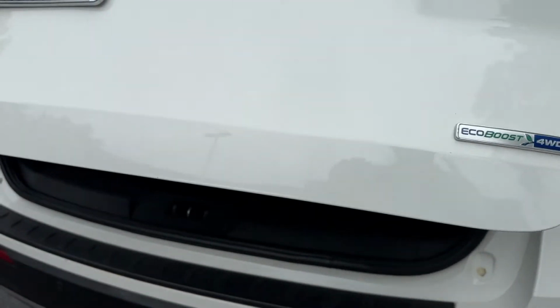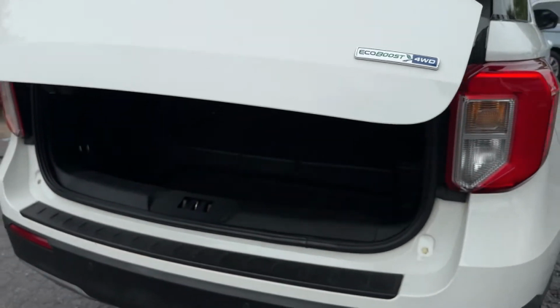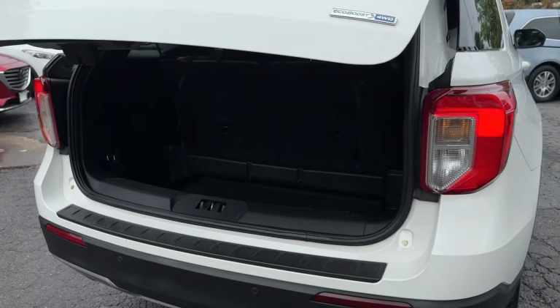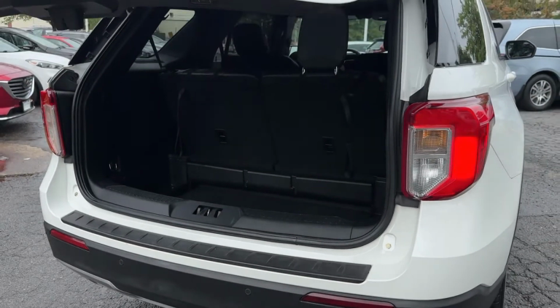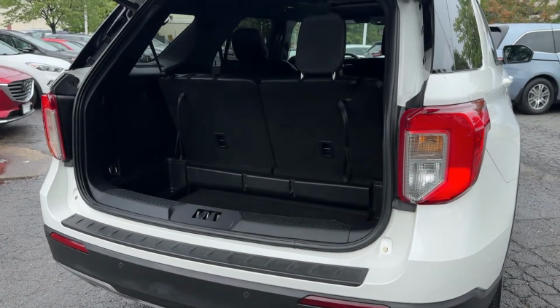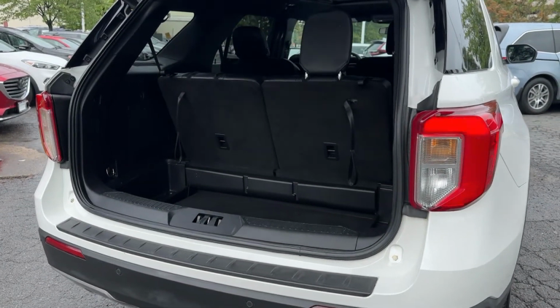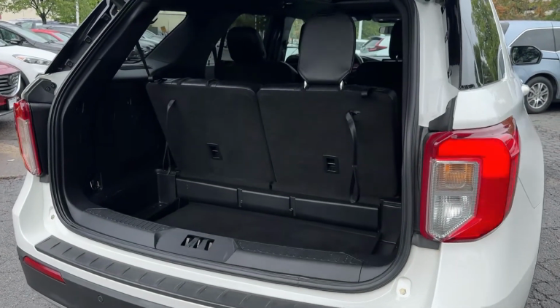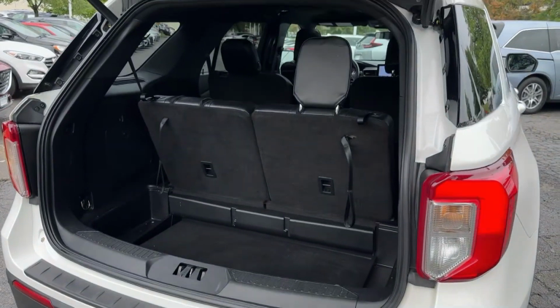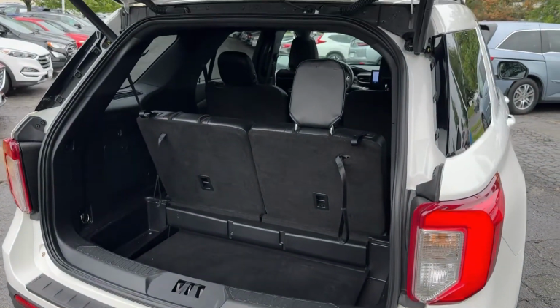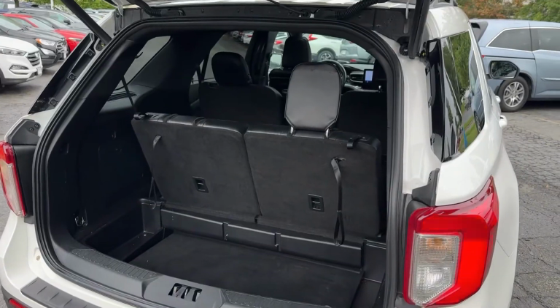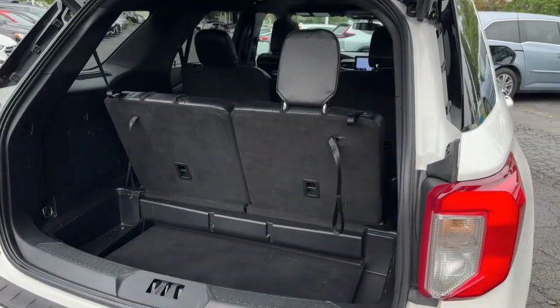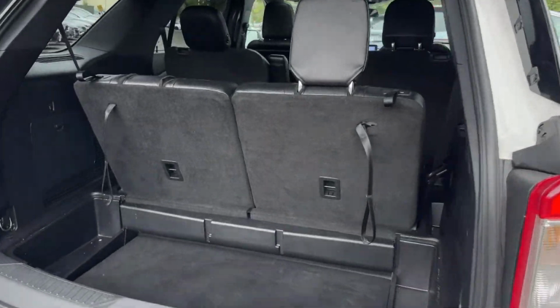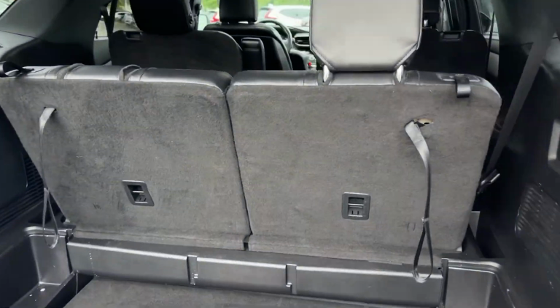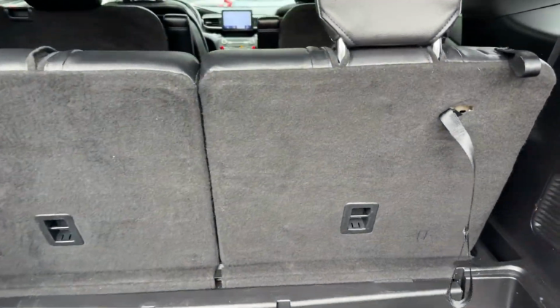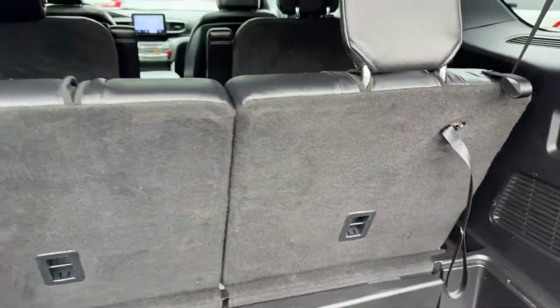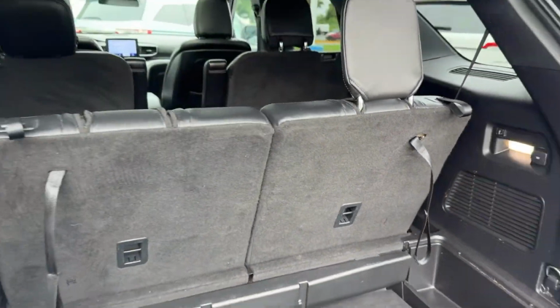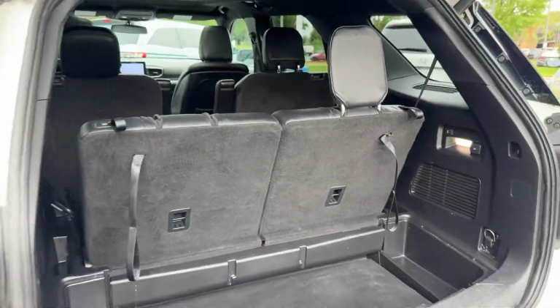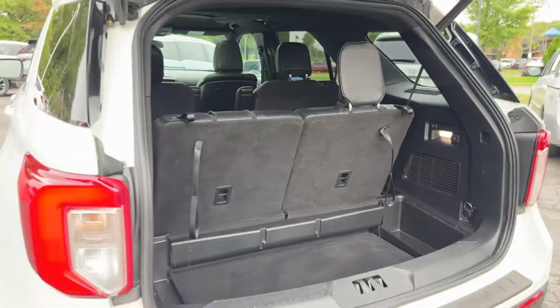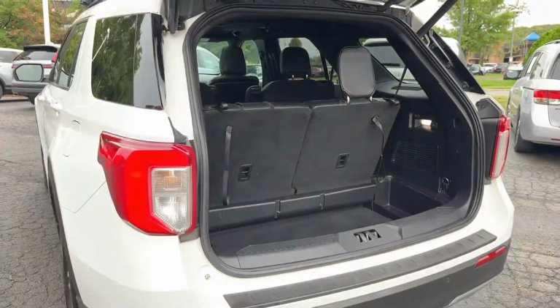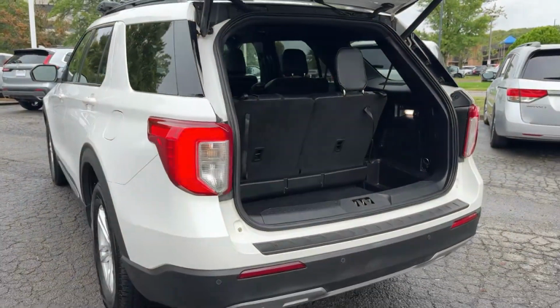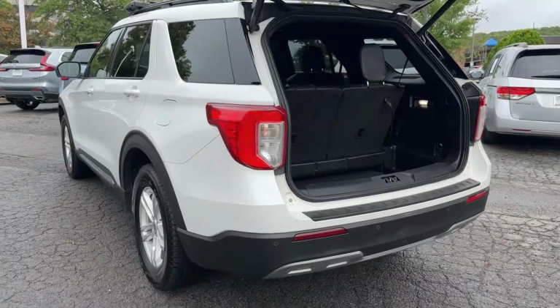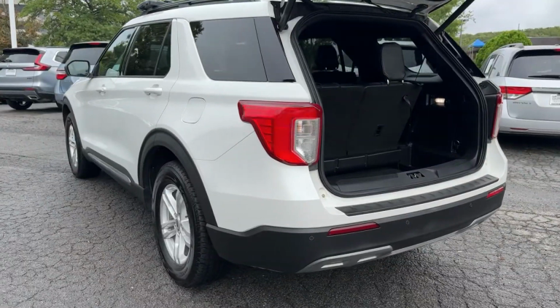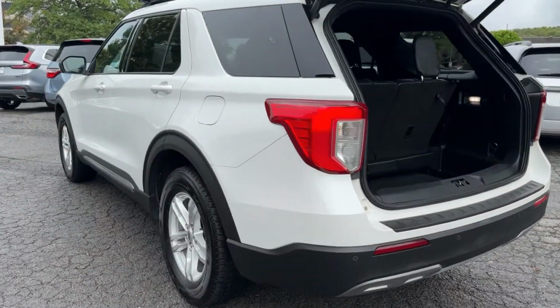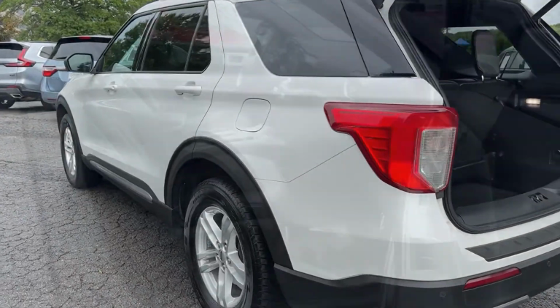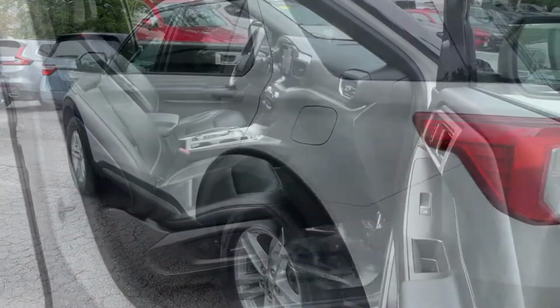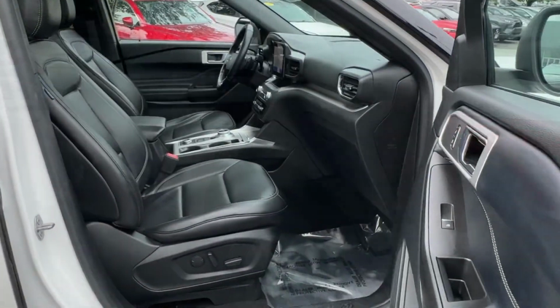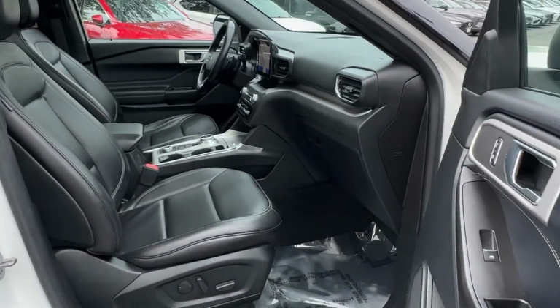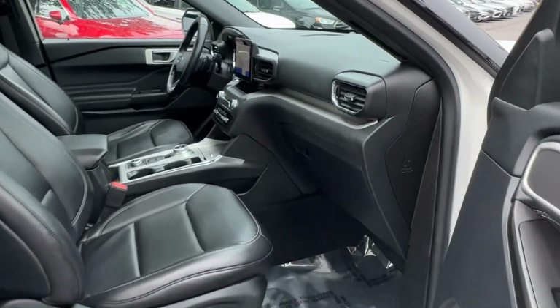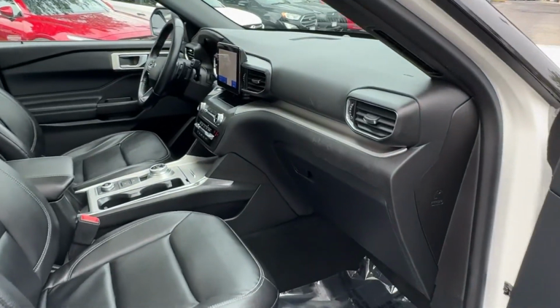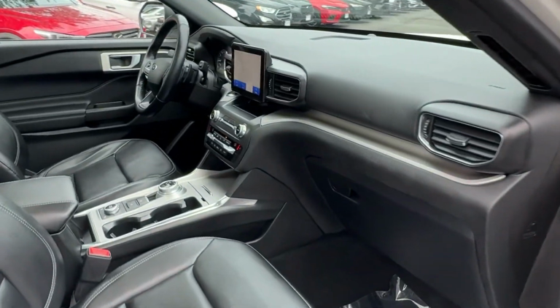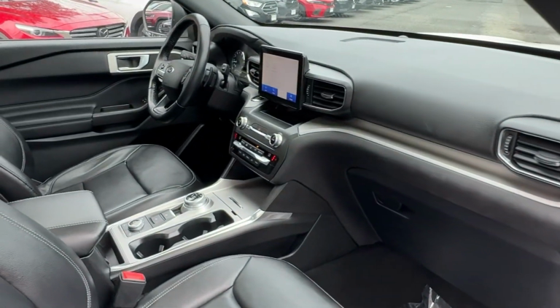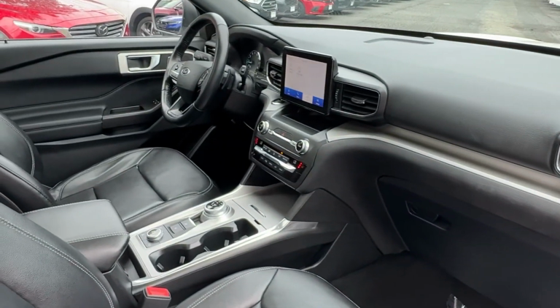Heated steering wheel, Apple CarPlay and Android Auto, panoramic roof, keyless entry, moon roof, power passenger seat, remote engine start, fog lamps, premium sound system, heated mirrors.